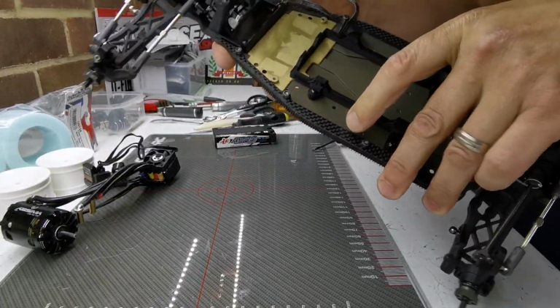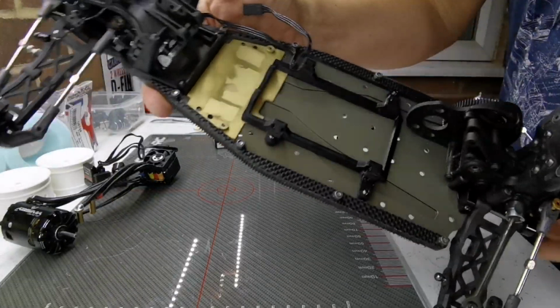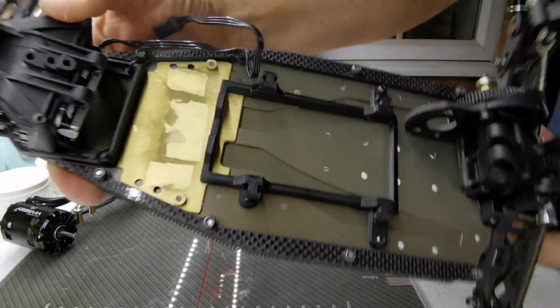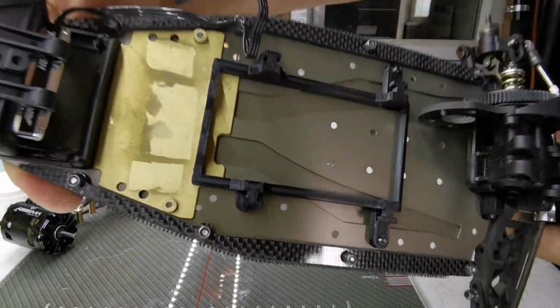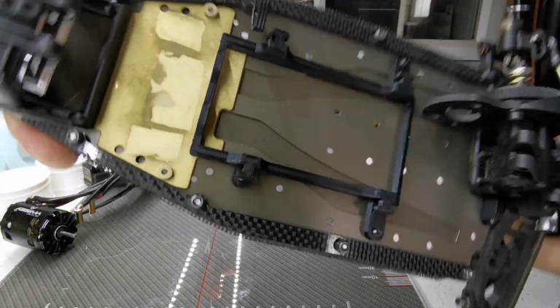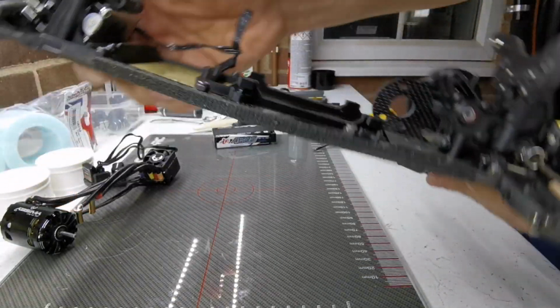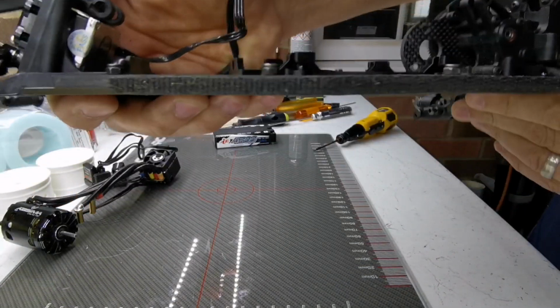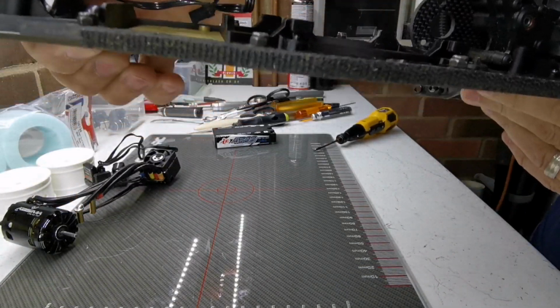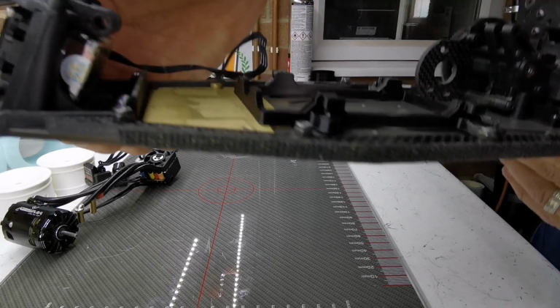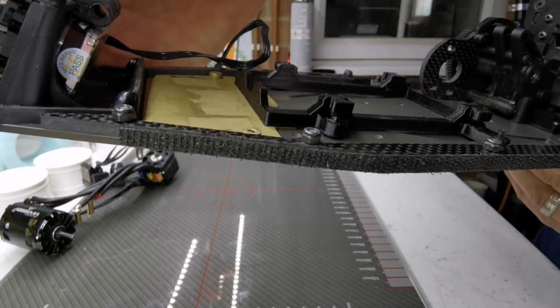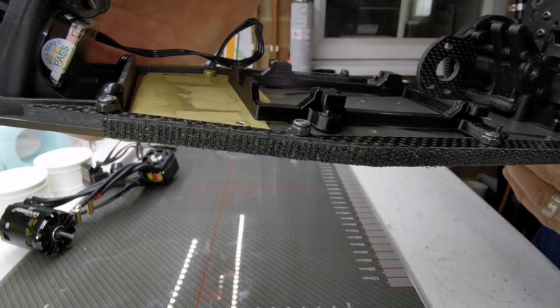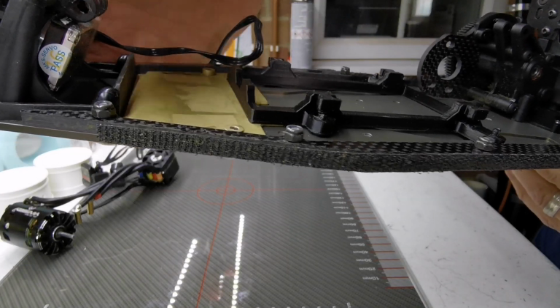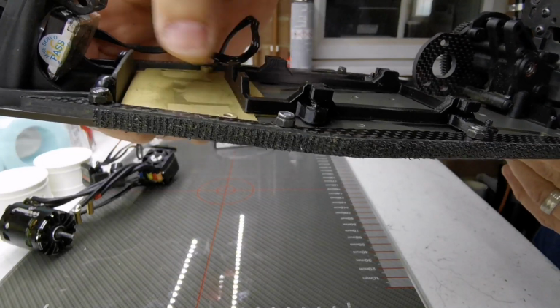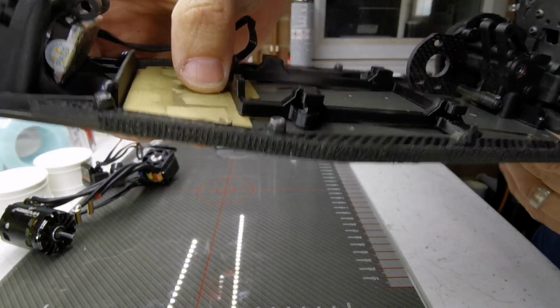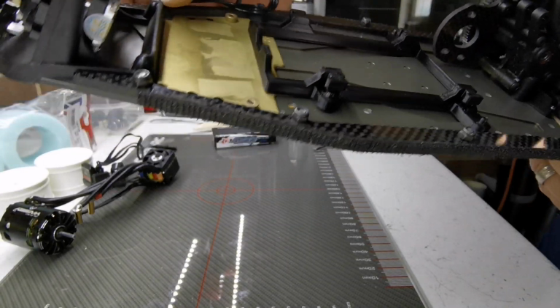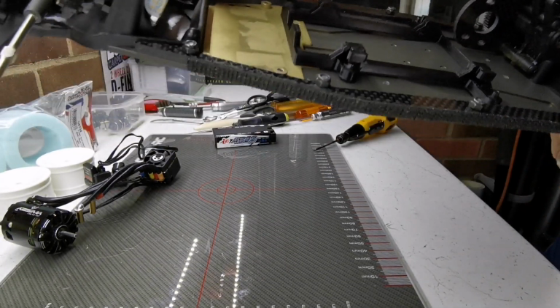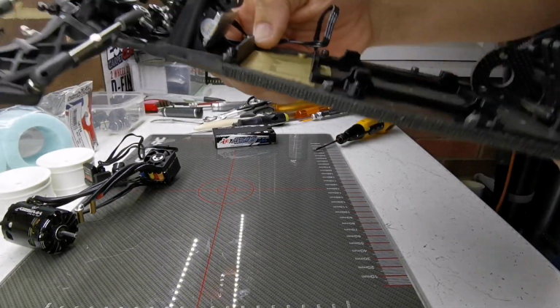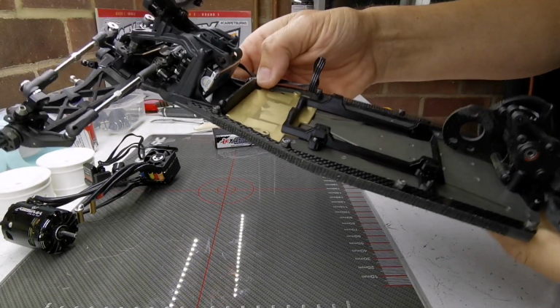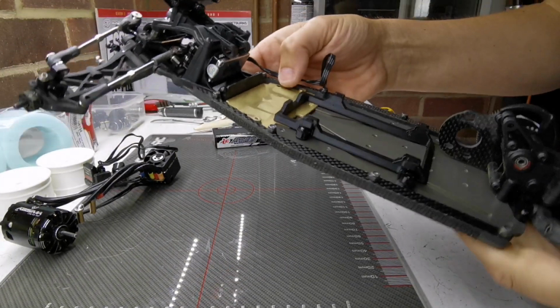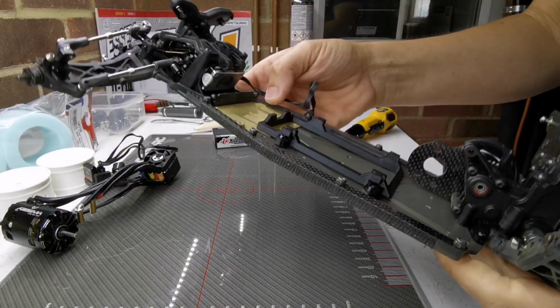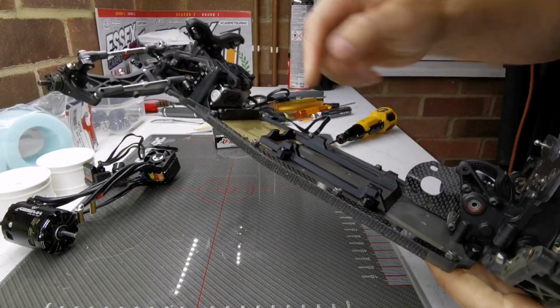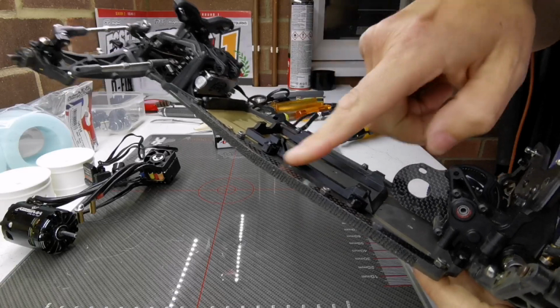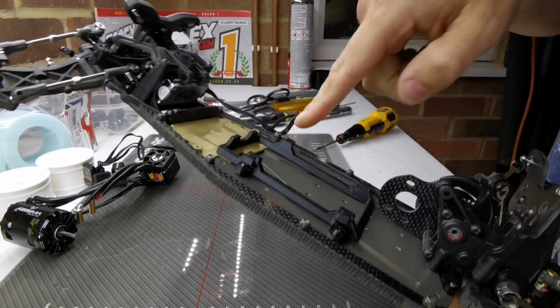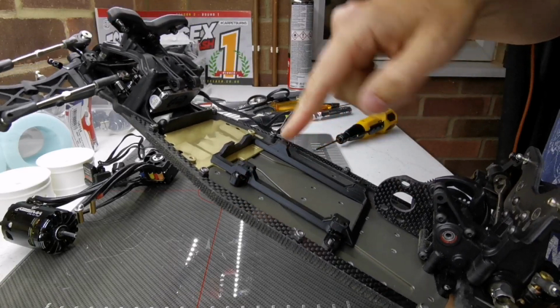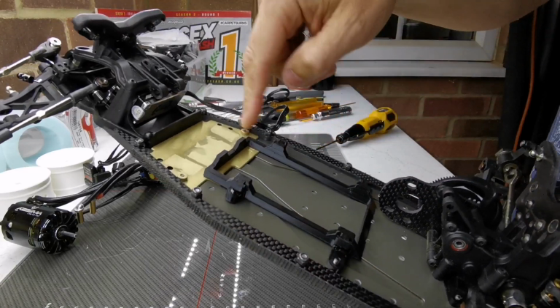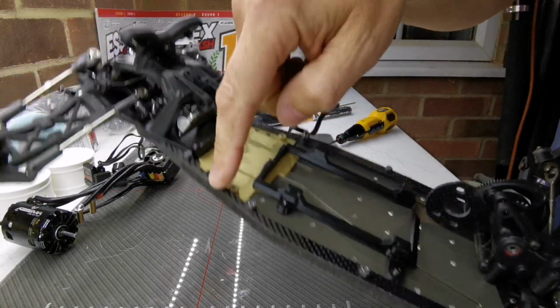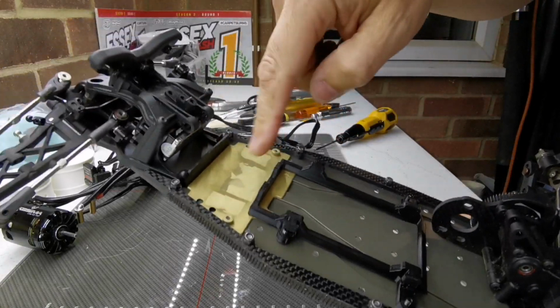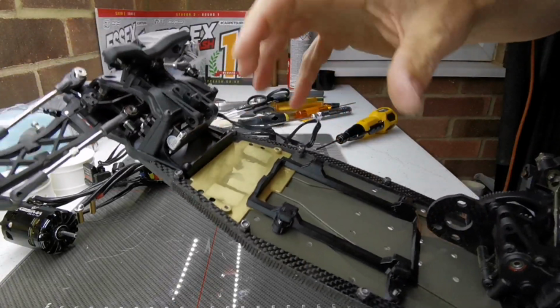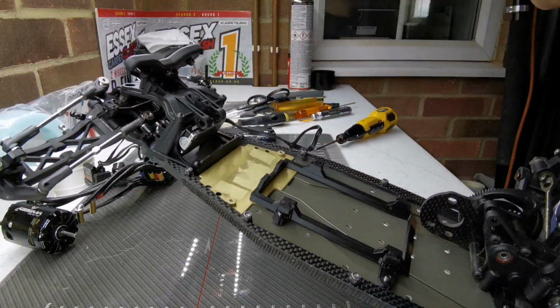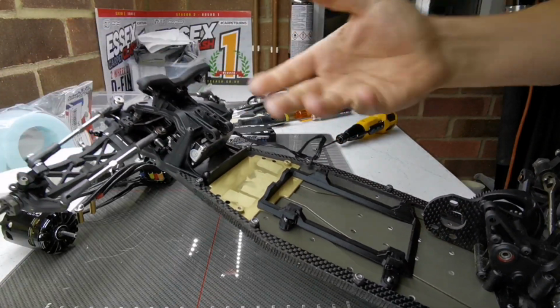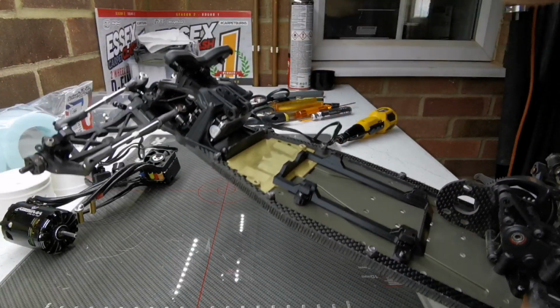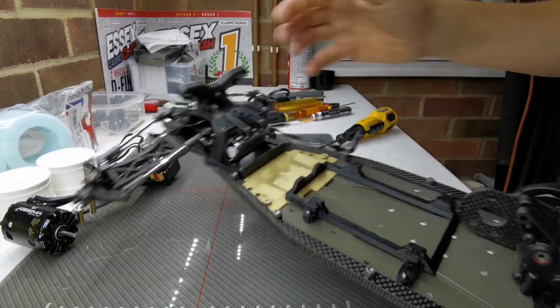So that's now bolted in. You can see side-on it's just raised on top of the radio plate. If you want to remove the radio plate you could just back these screws off here and unscrew those two and the plate will lift out.